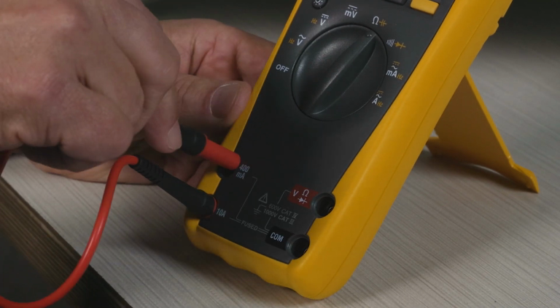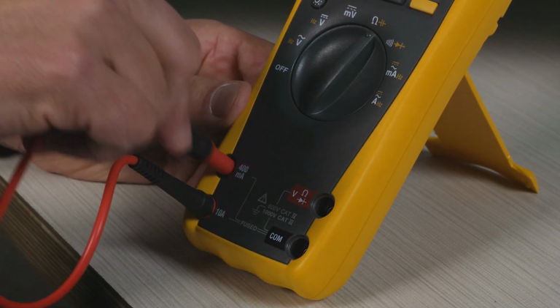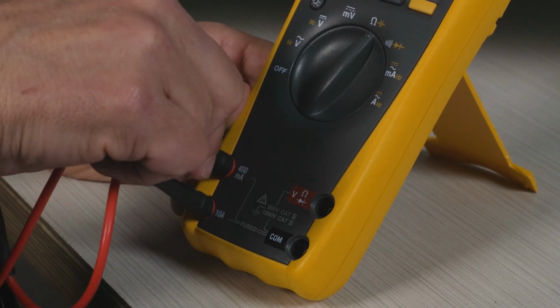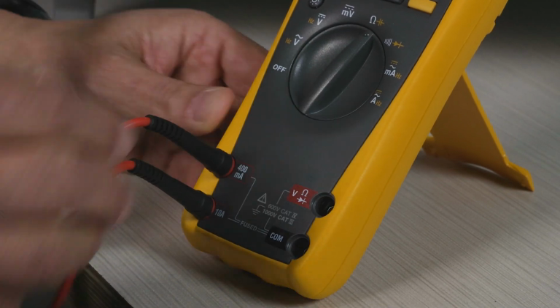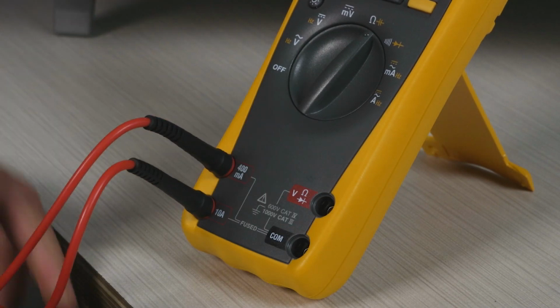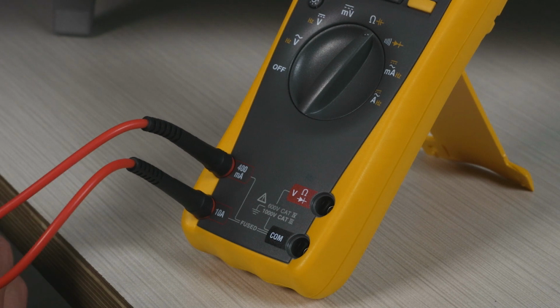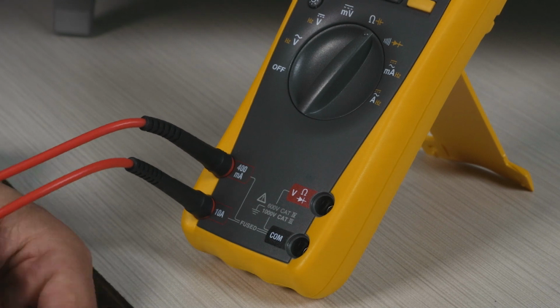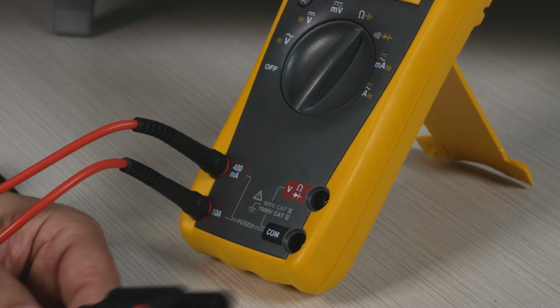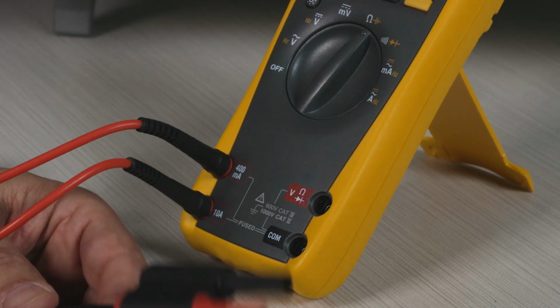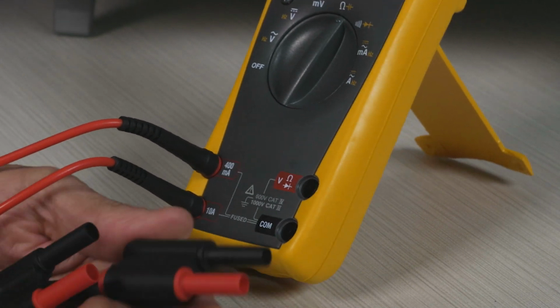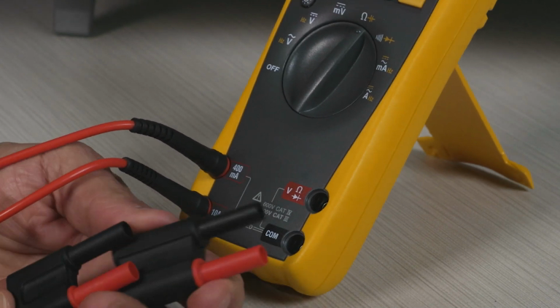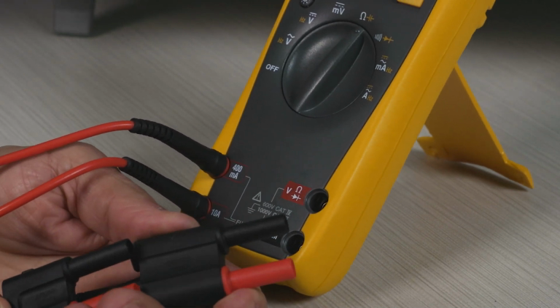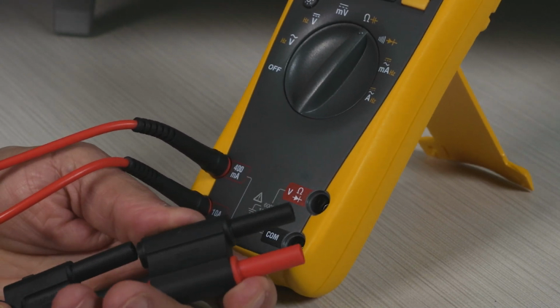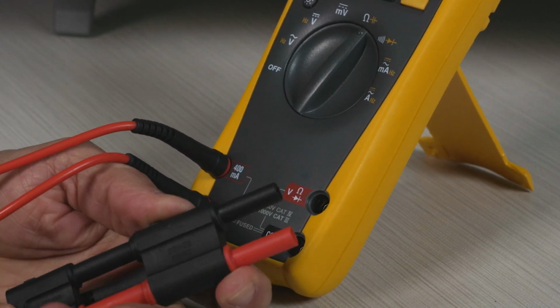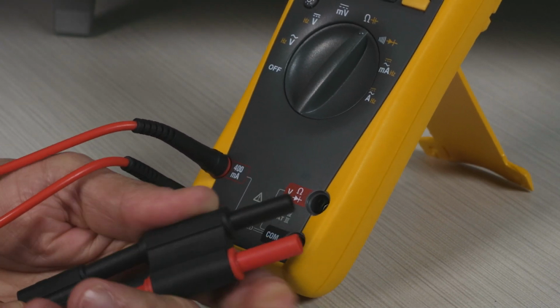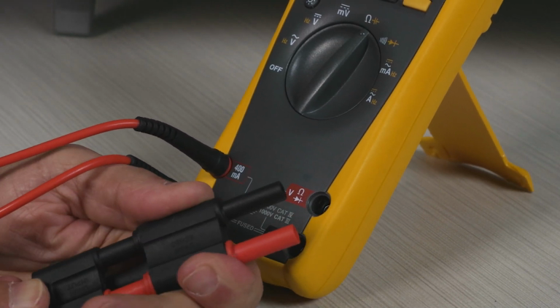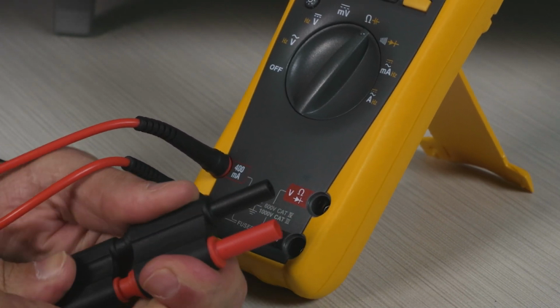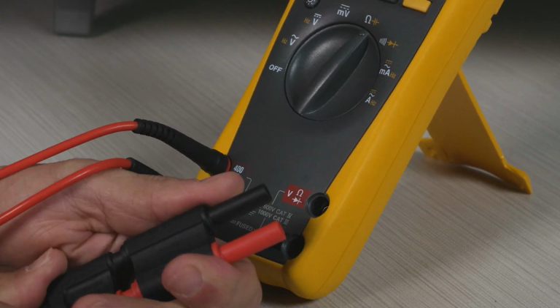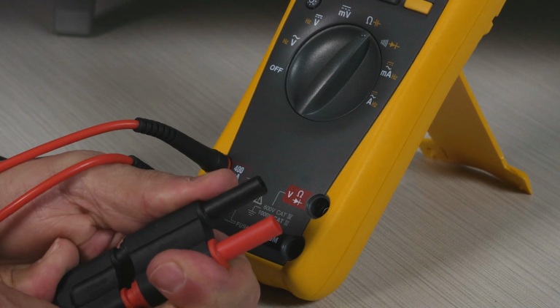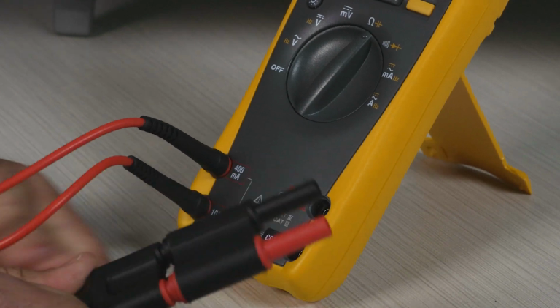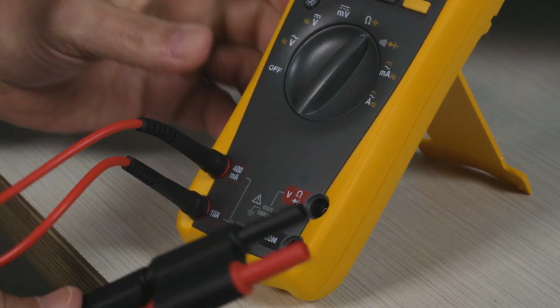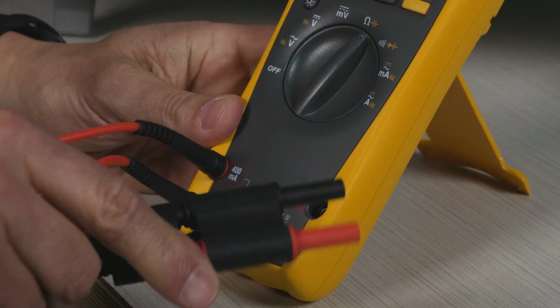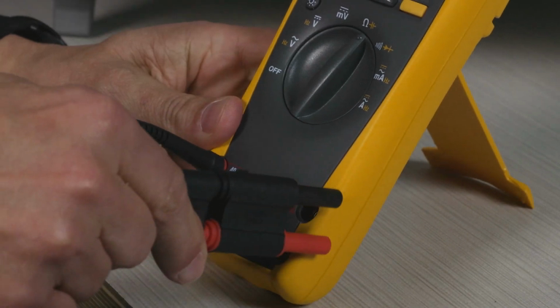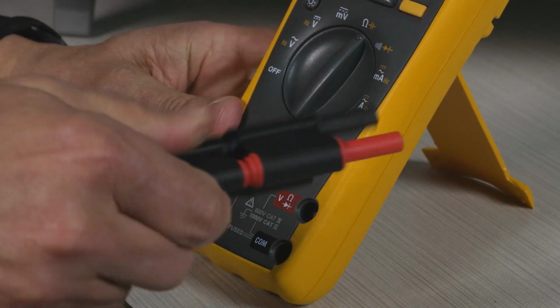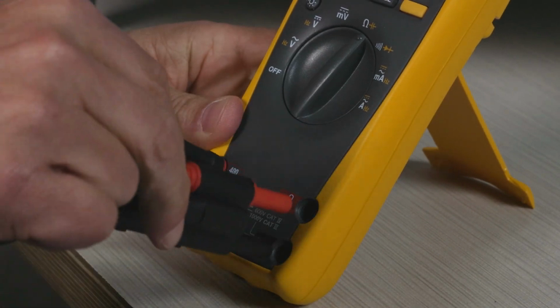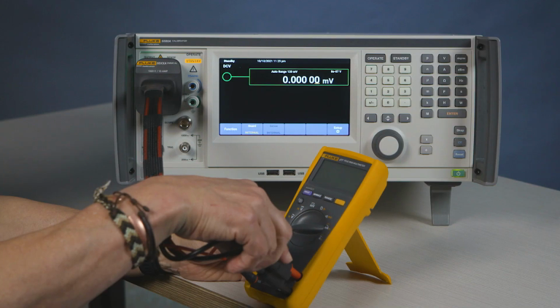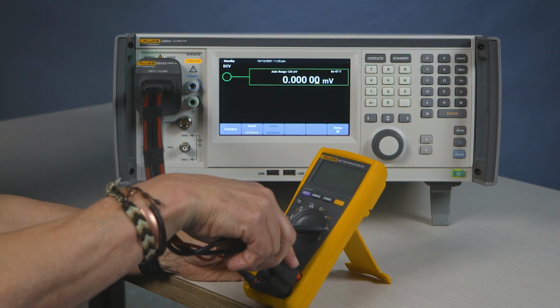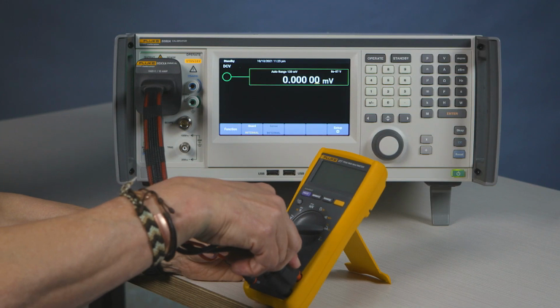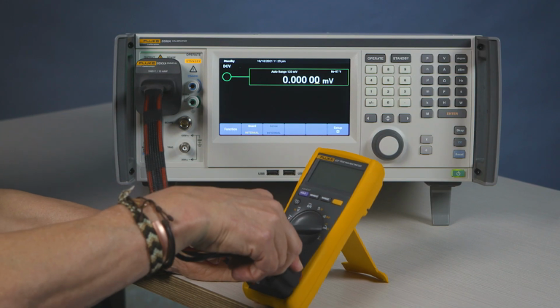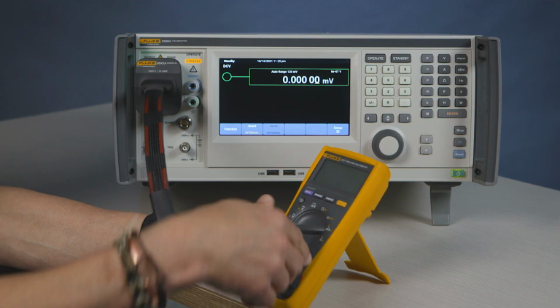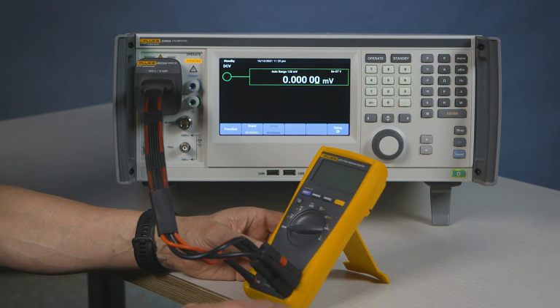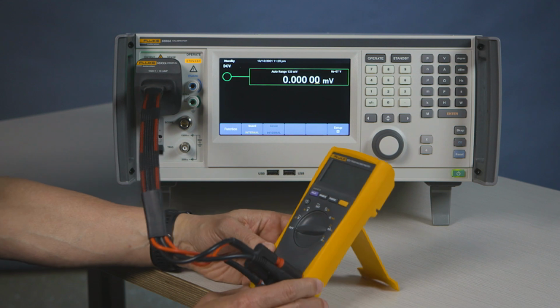Naturally, this could be kept from your previous calibration. You now connect the sense and the DMM input to your meter.